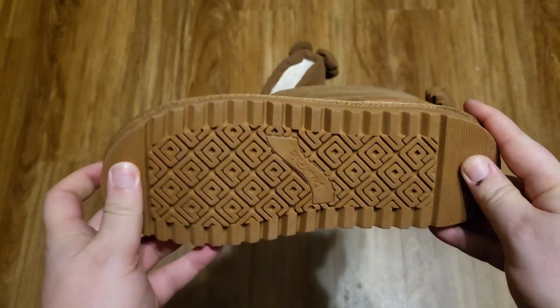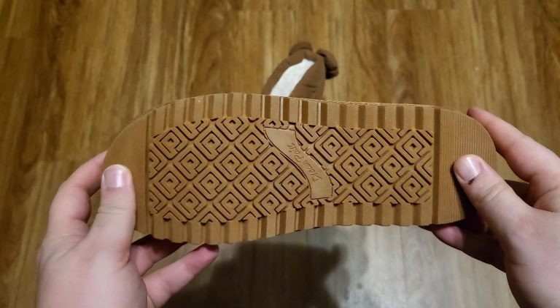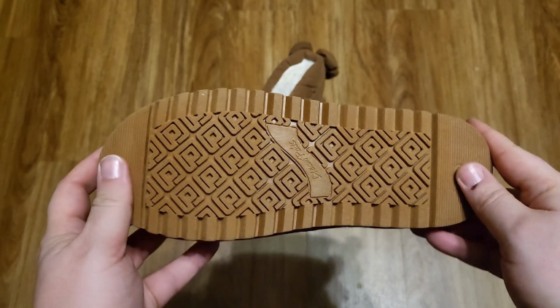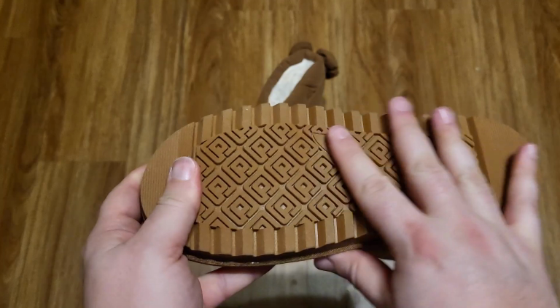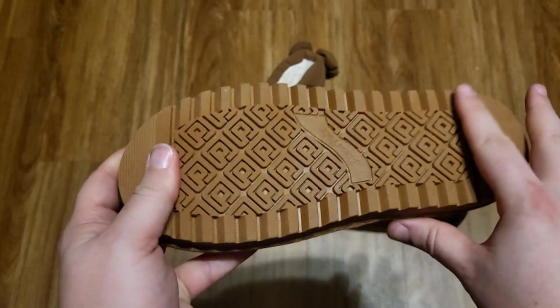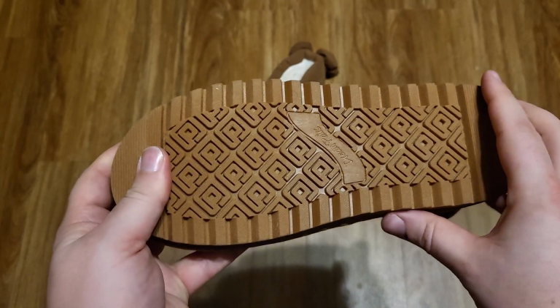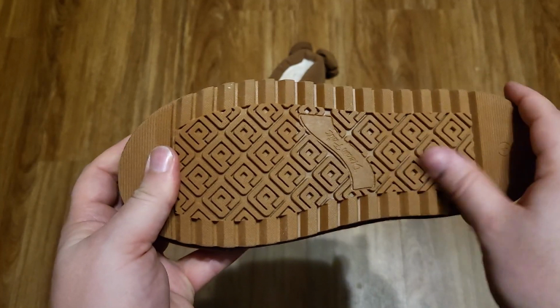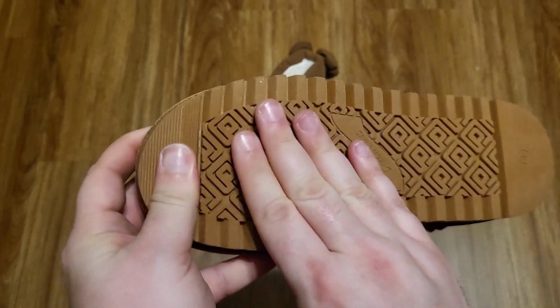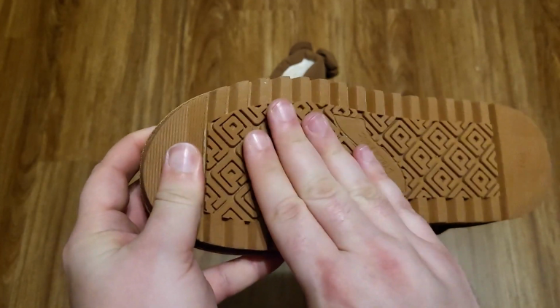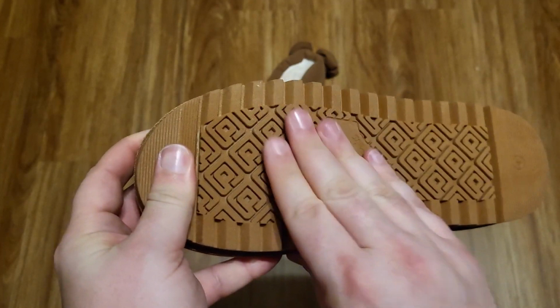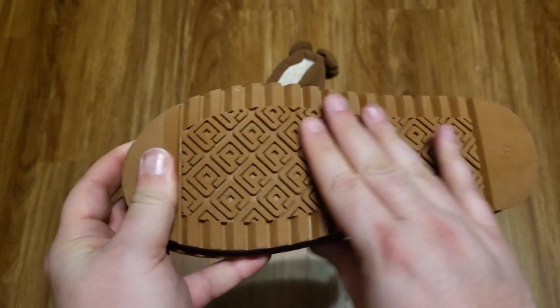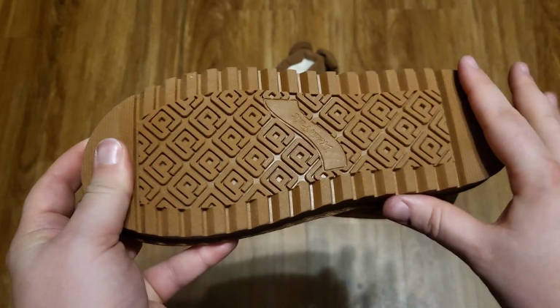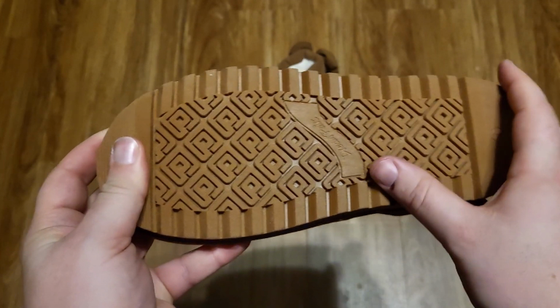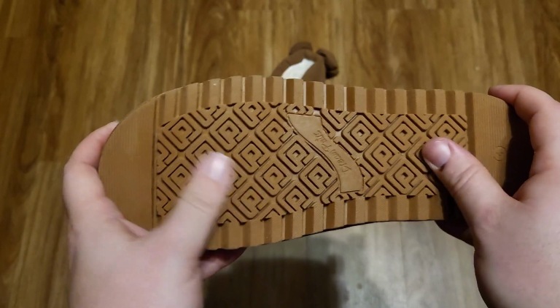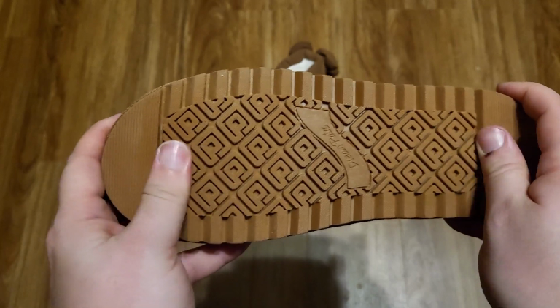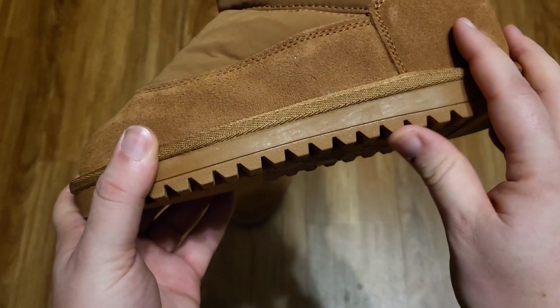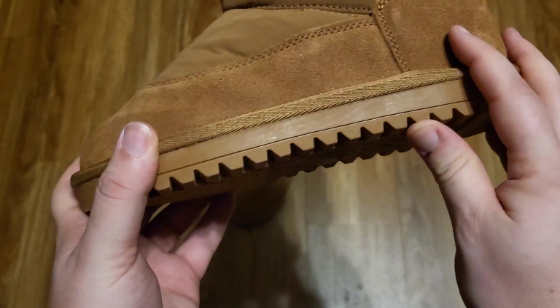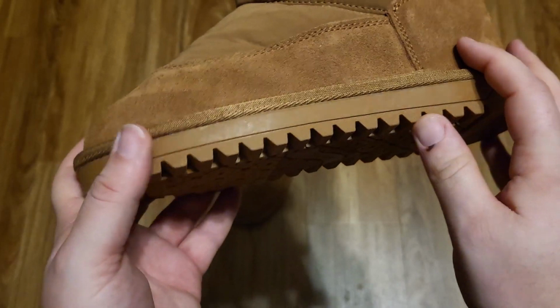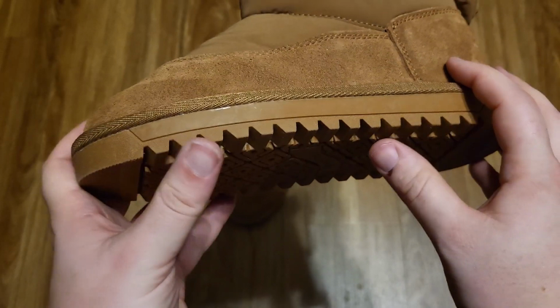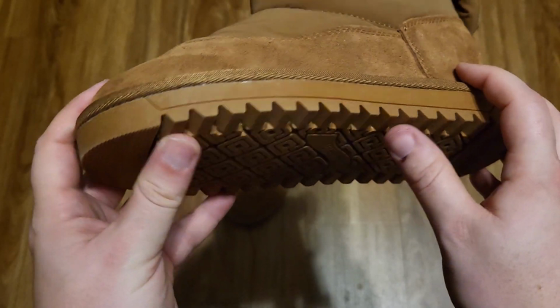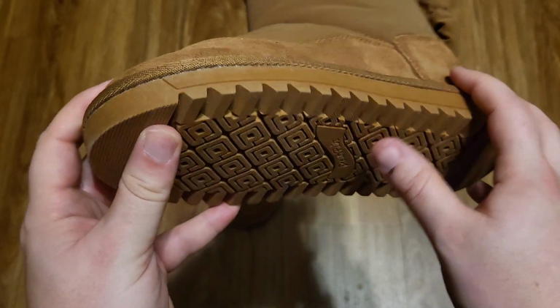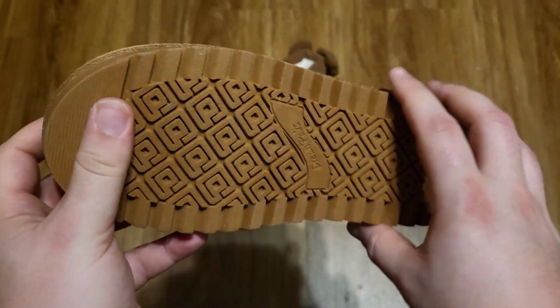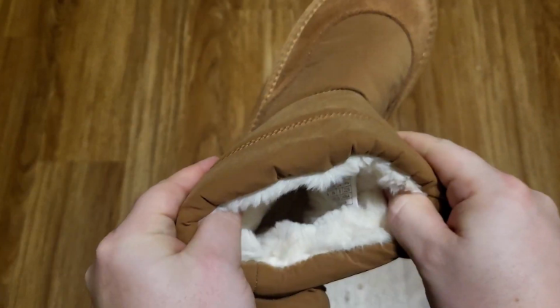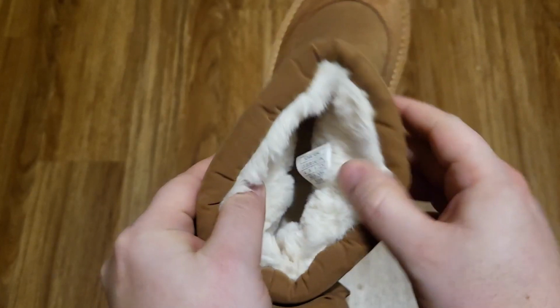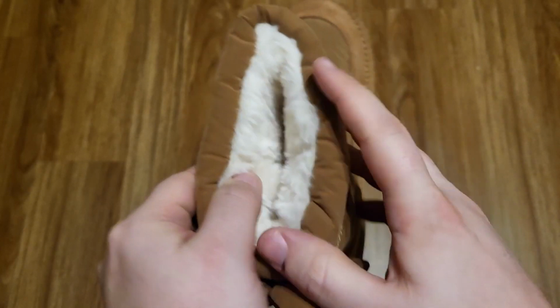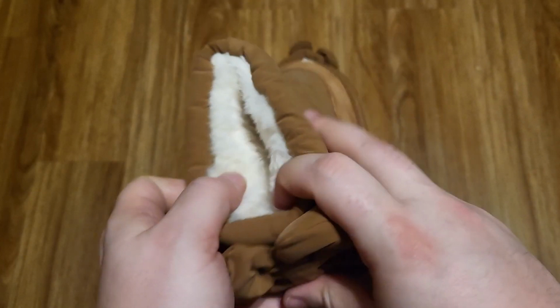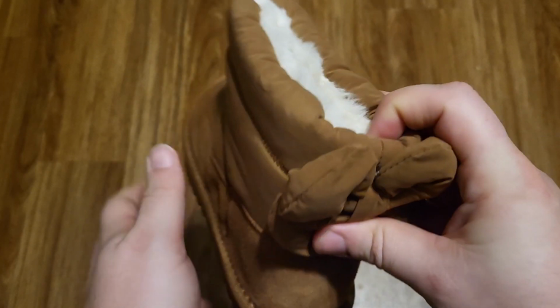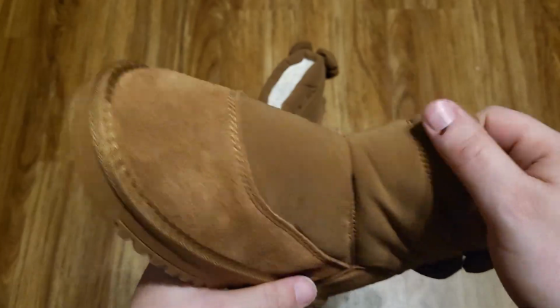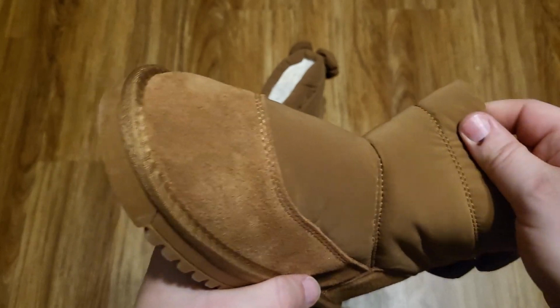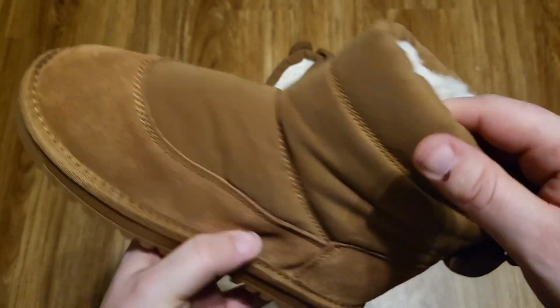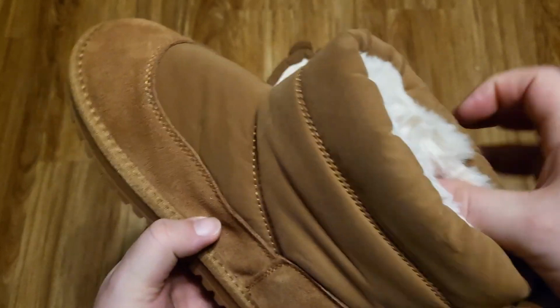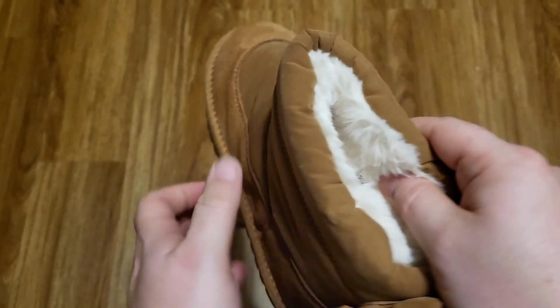Here is the bottom tread. It's not very deep tread, and it's not super grippy either, so these might slip just a little bit. But there are ridges there, so that should provide a little bit of traction. These will be just slip on and off — no strings or Velcro or anything like that.